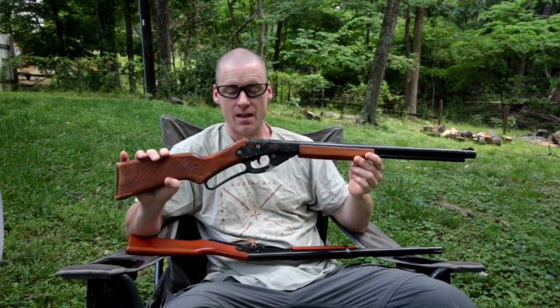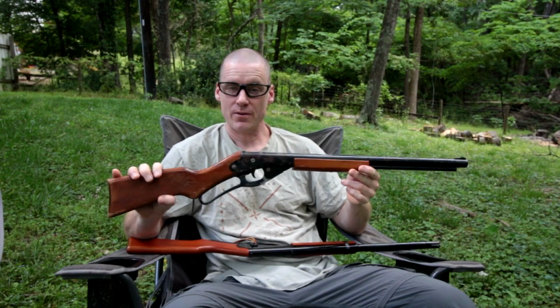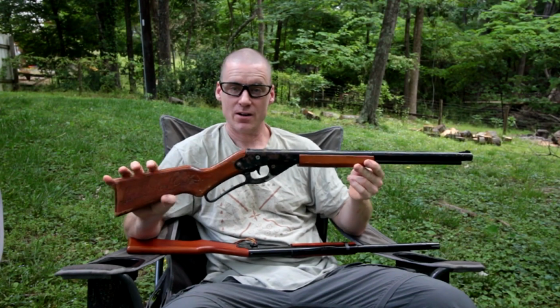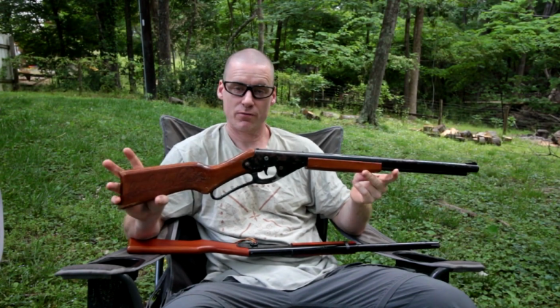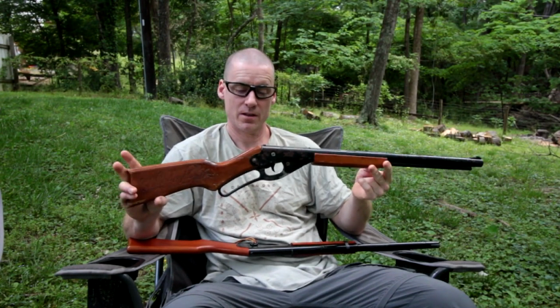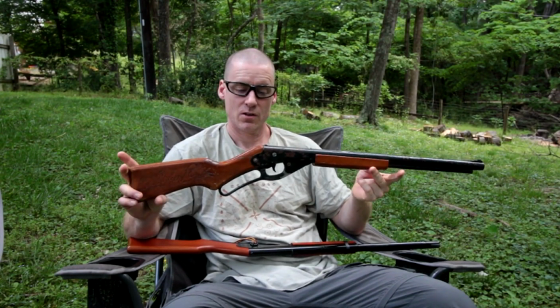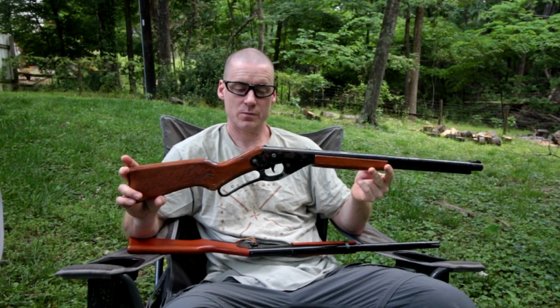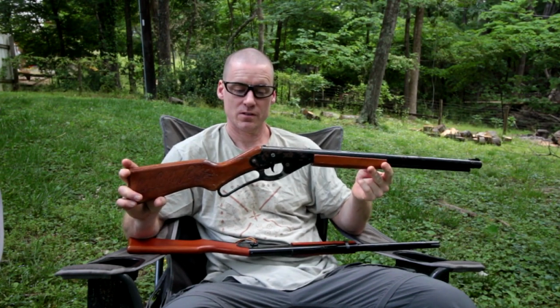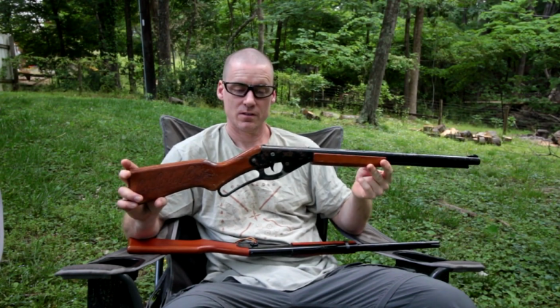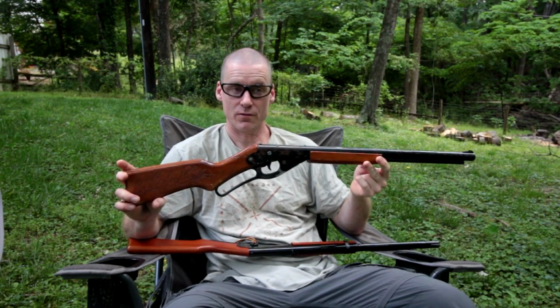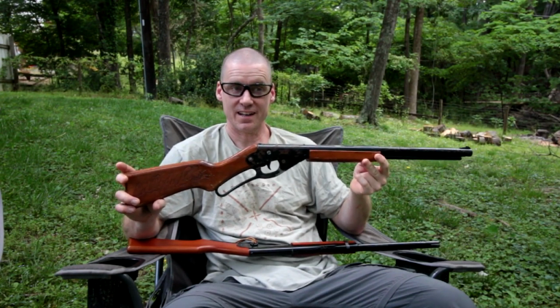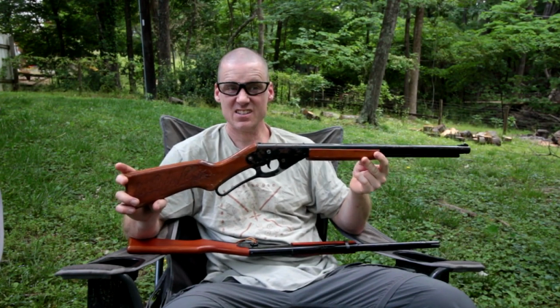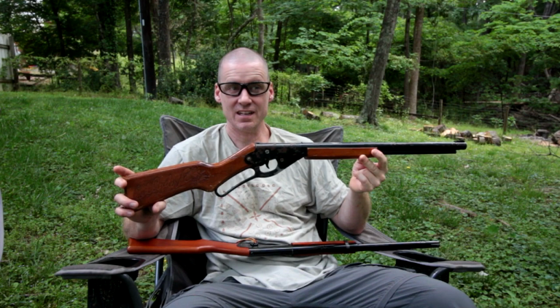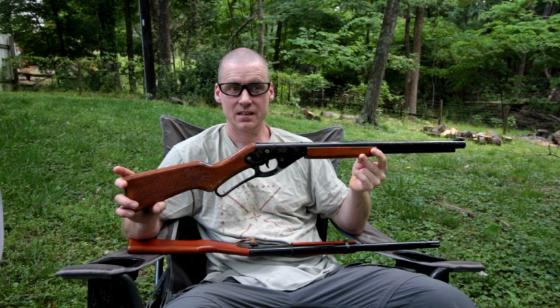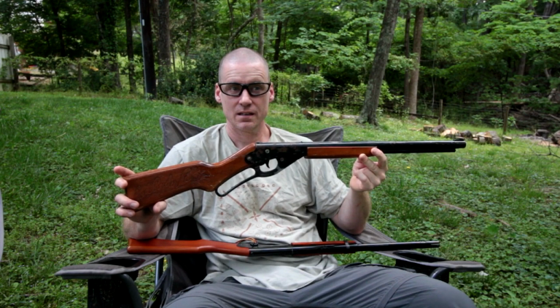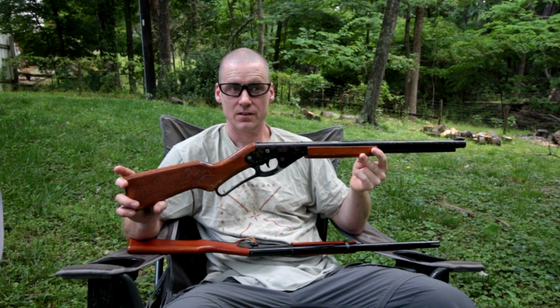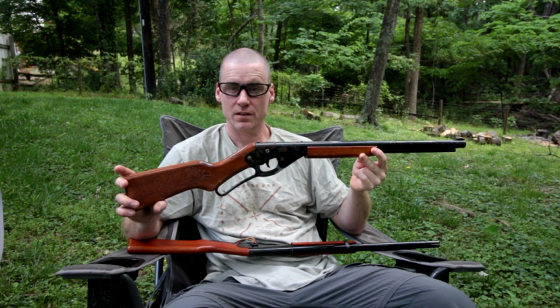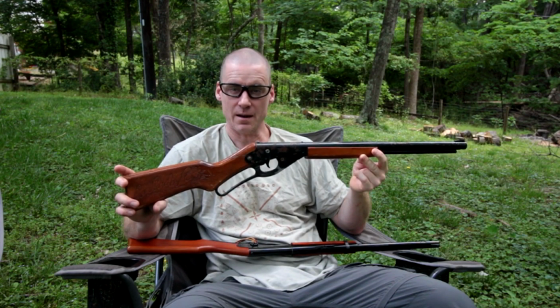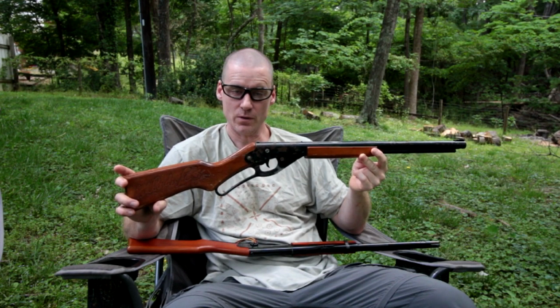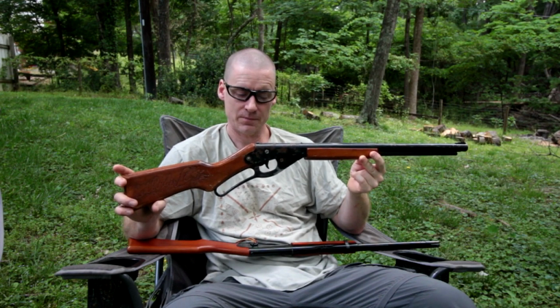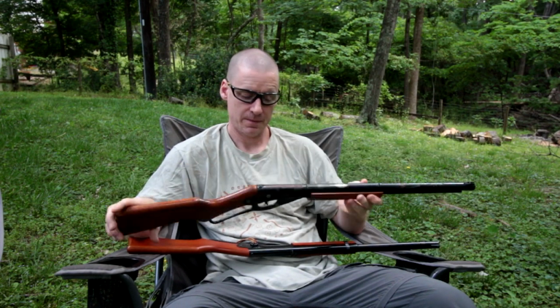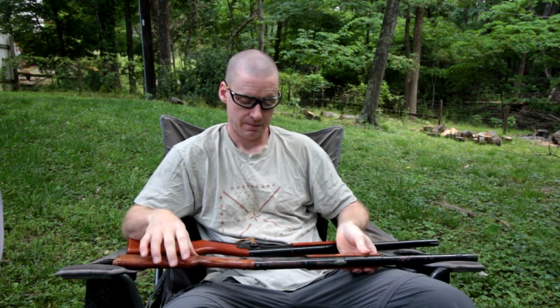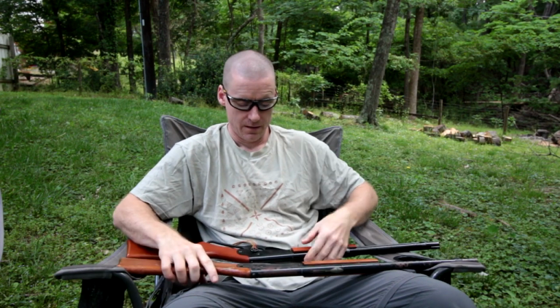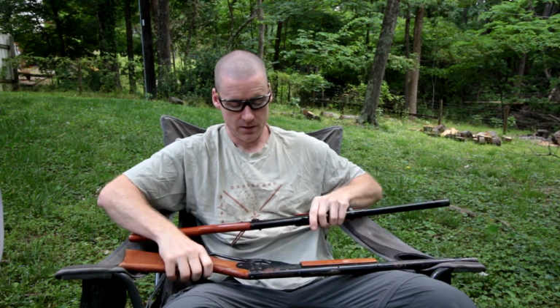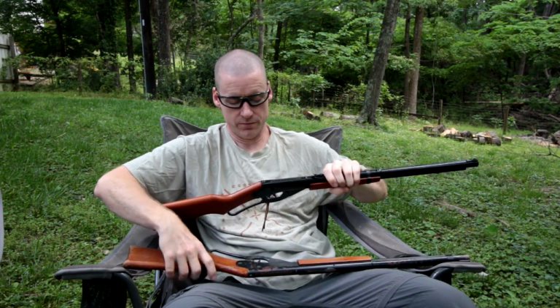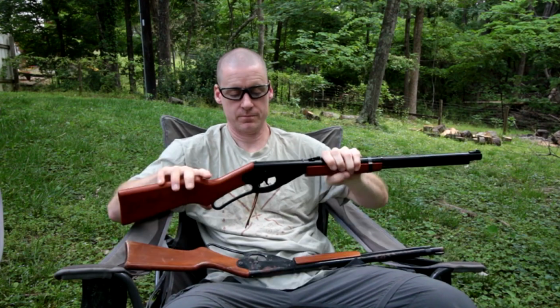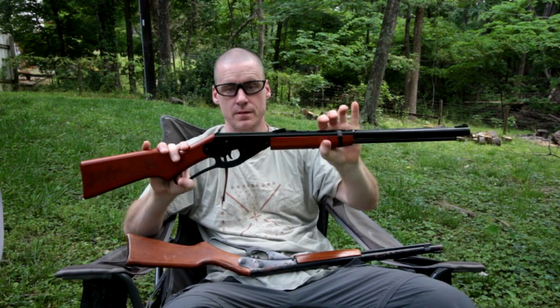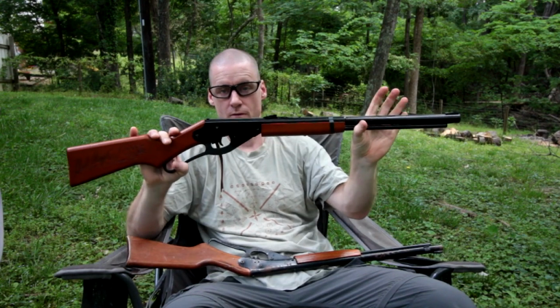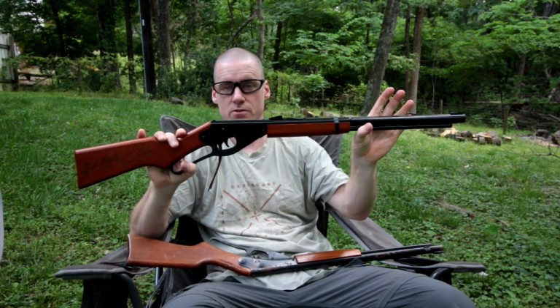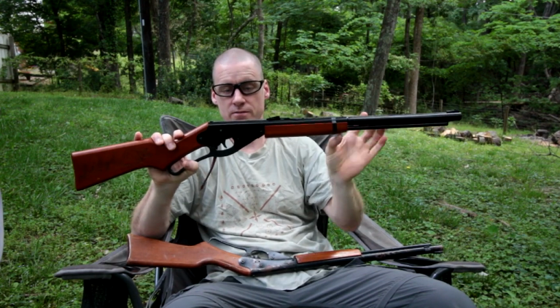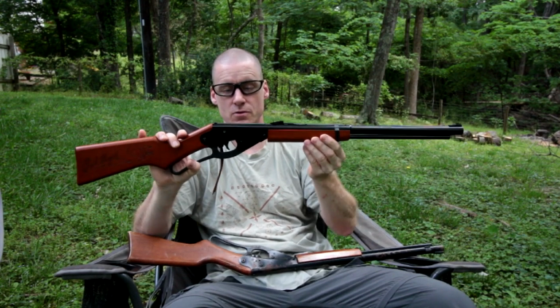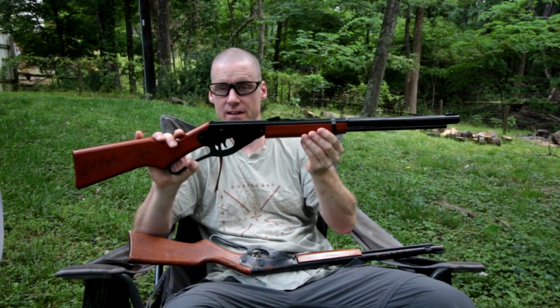I've got a Red Rider here from Christmas of 1979, I believe it was. And here's one from 40 years later, 2019.